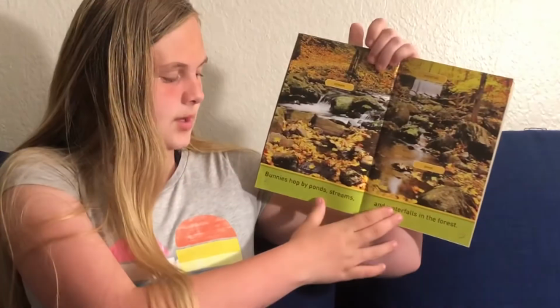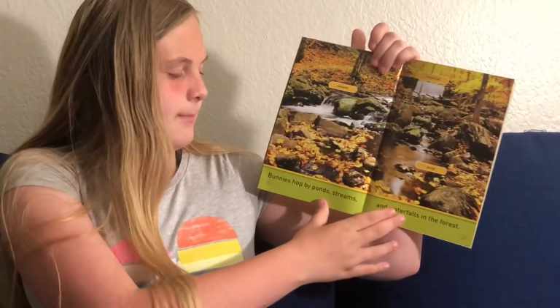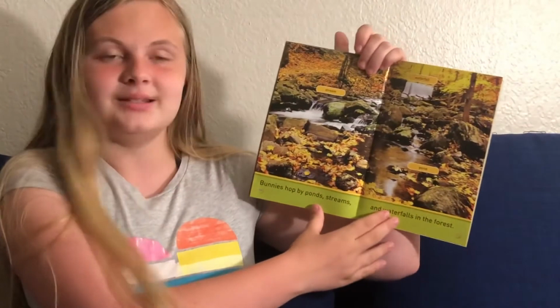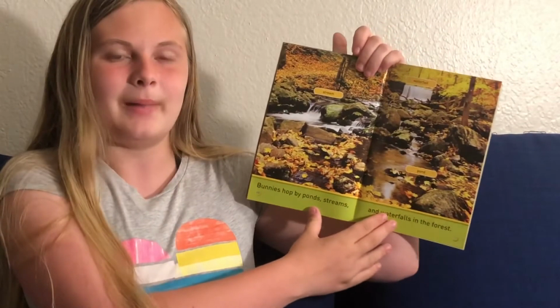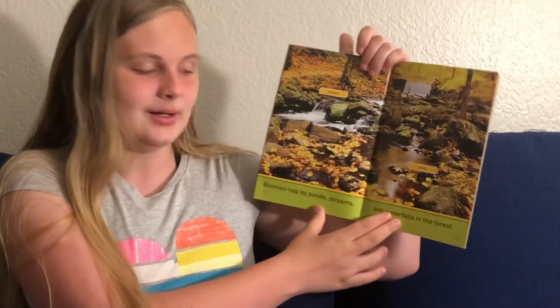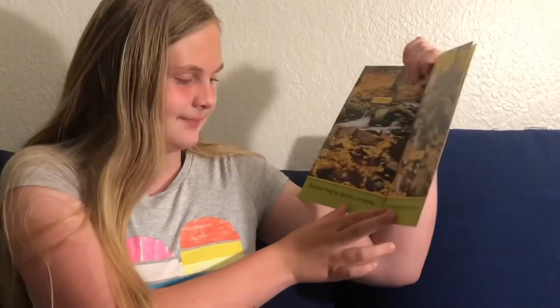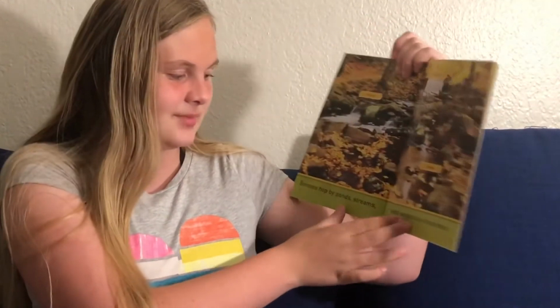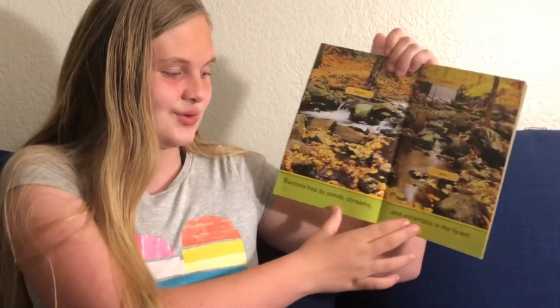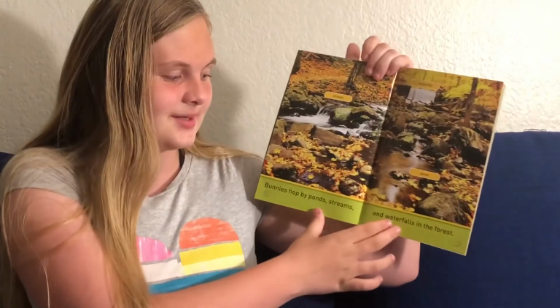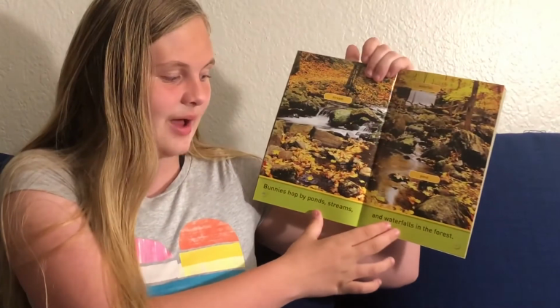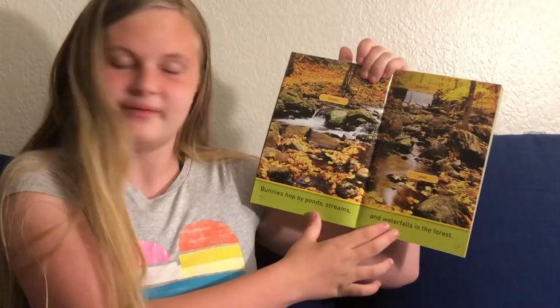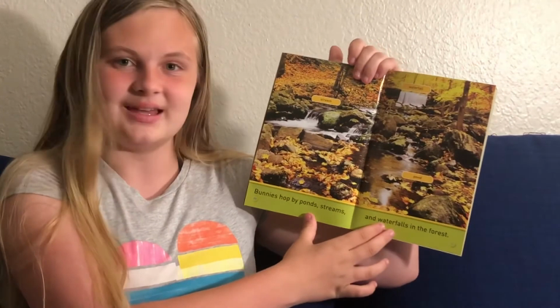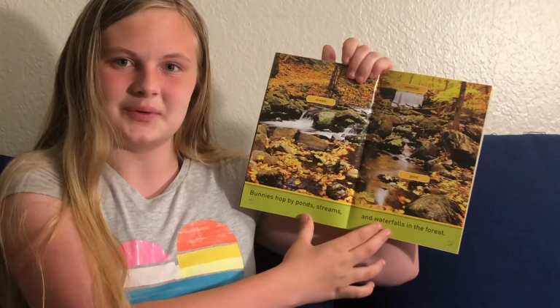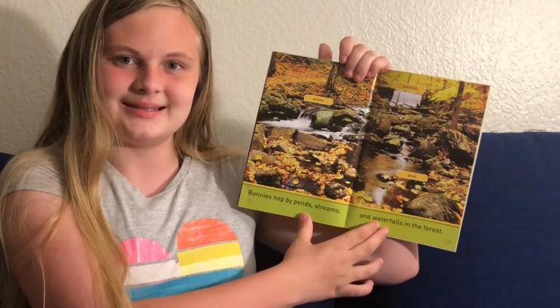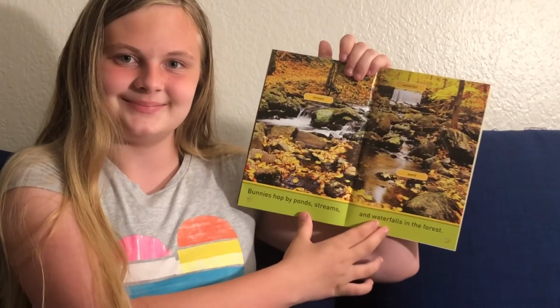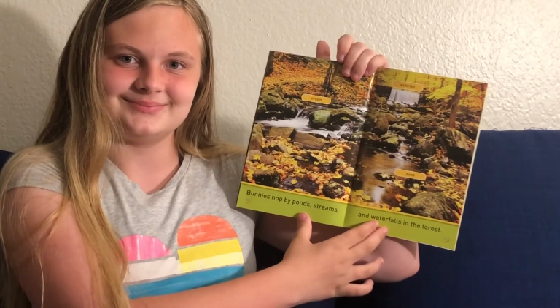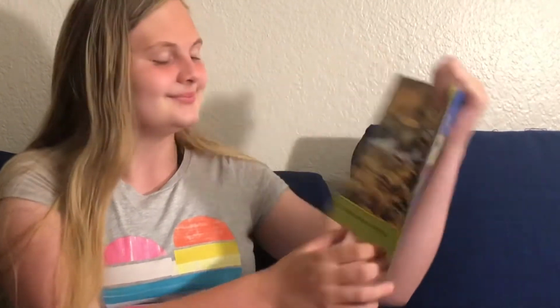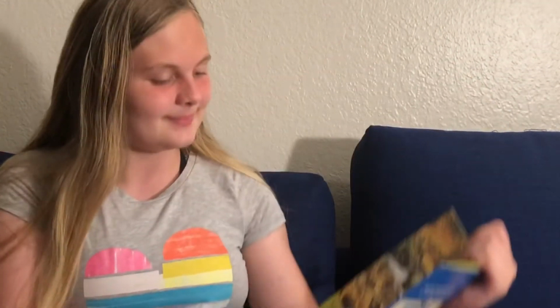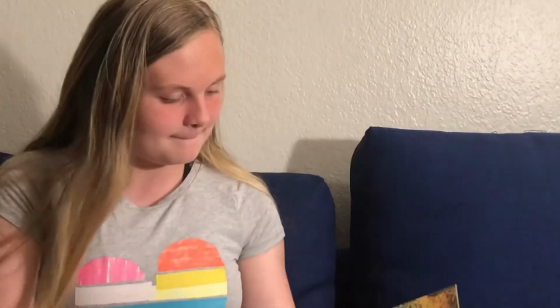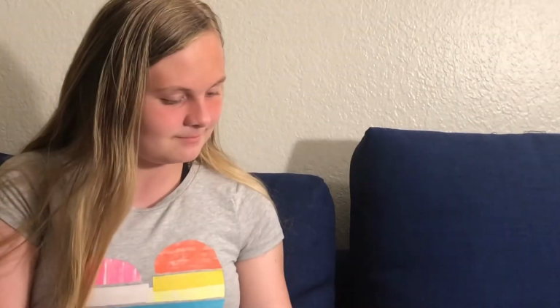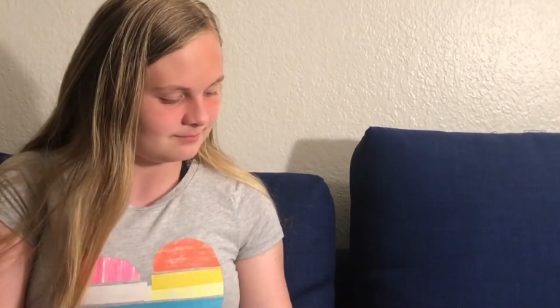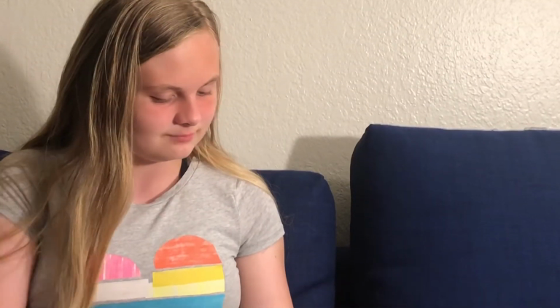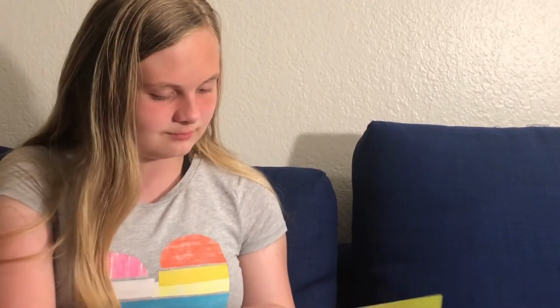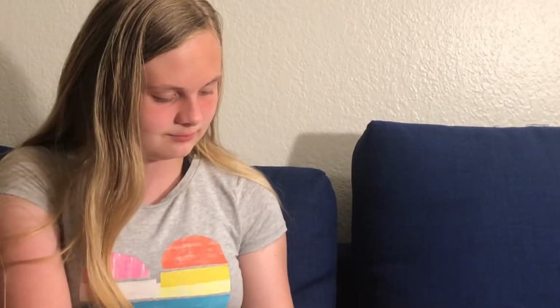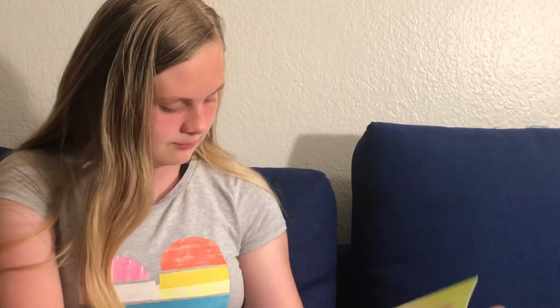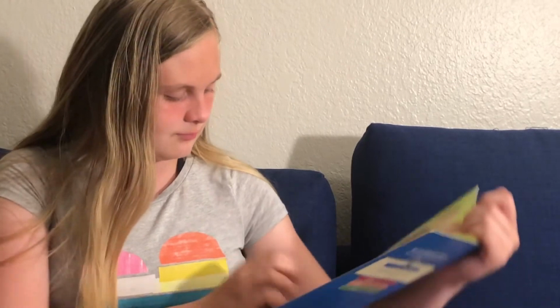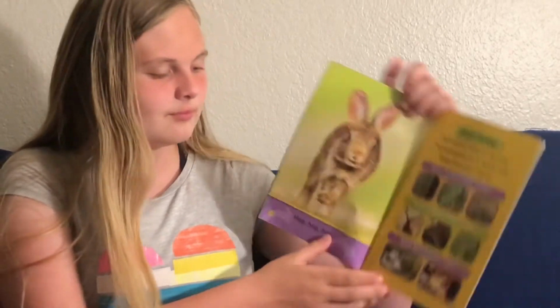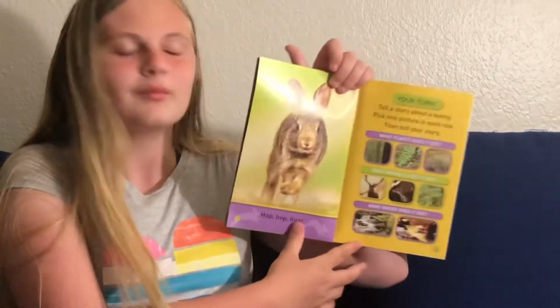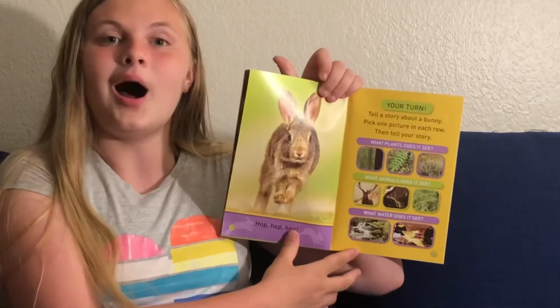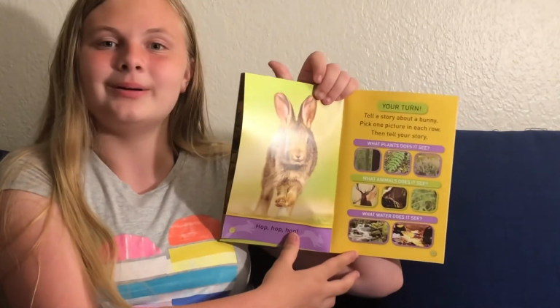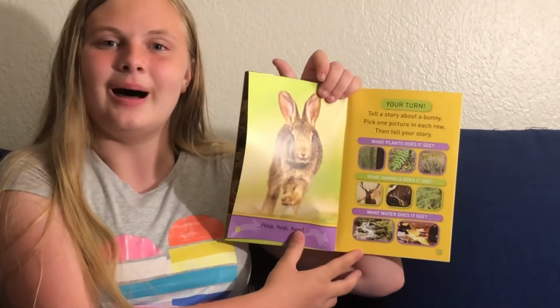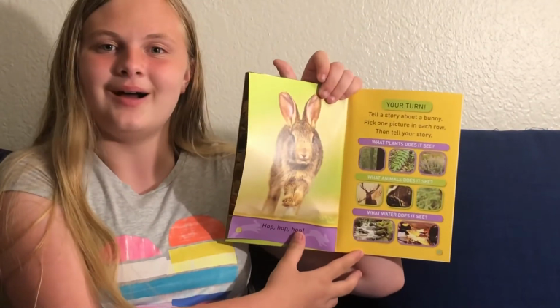Bunnies hop by ponds, streams, and waterfalls in the forest. Hop hop hop.